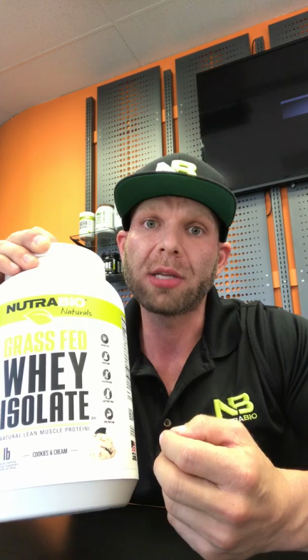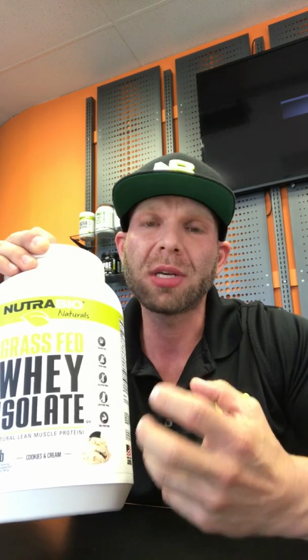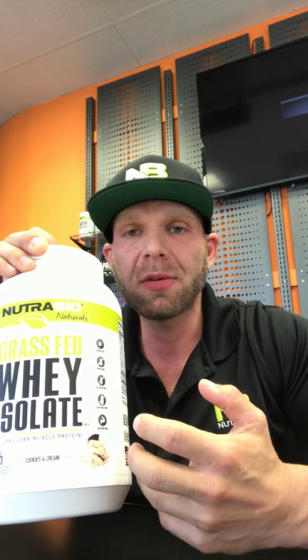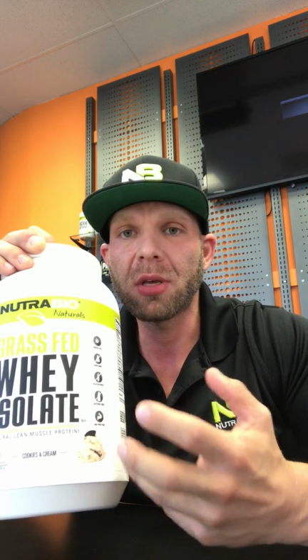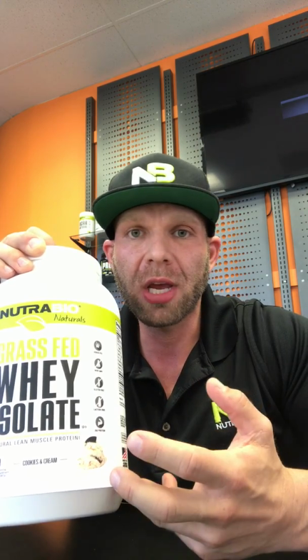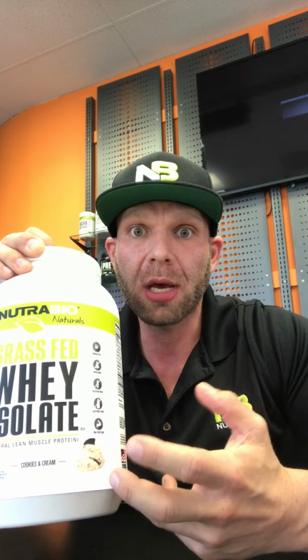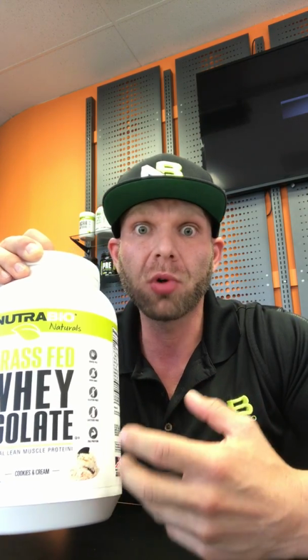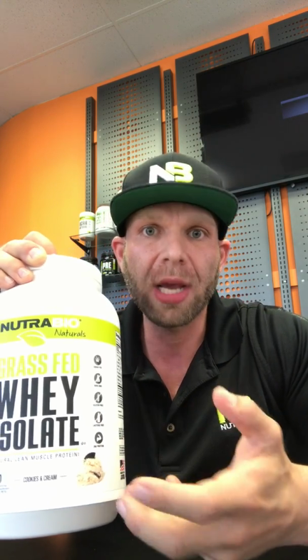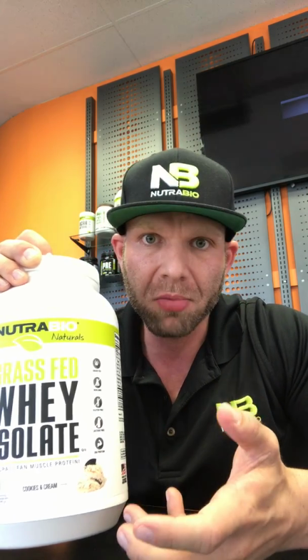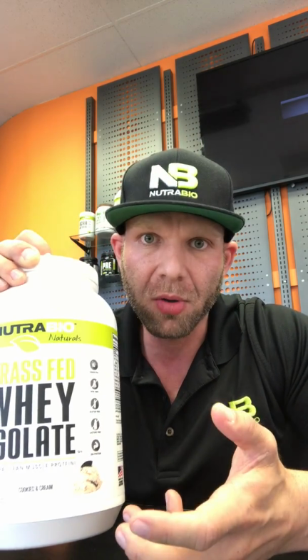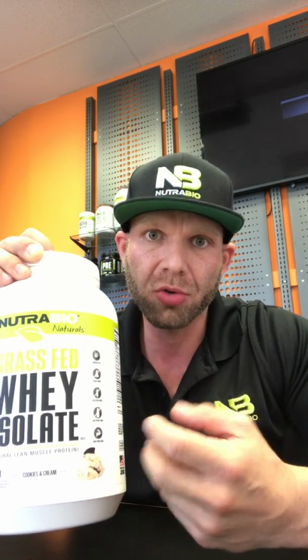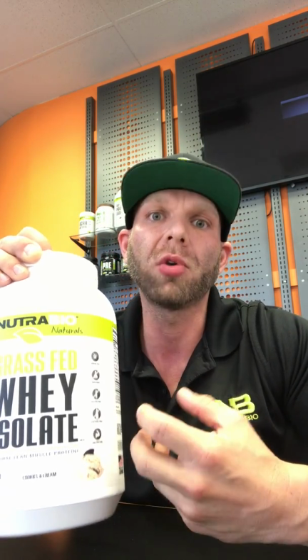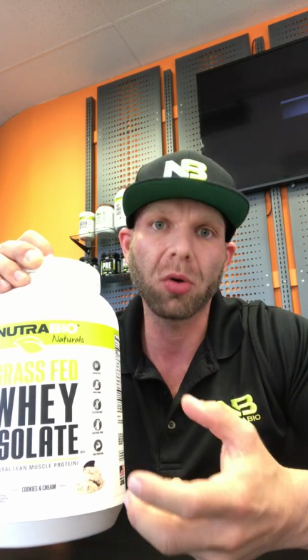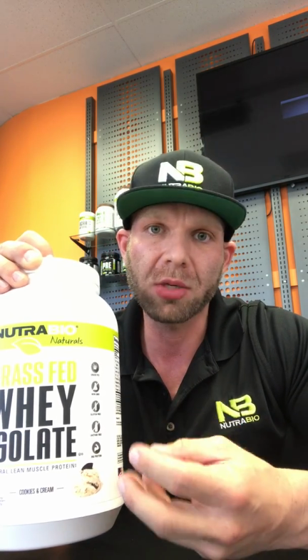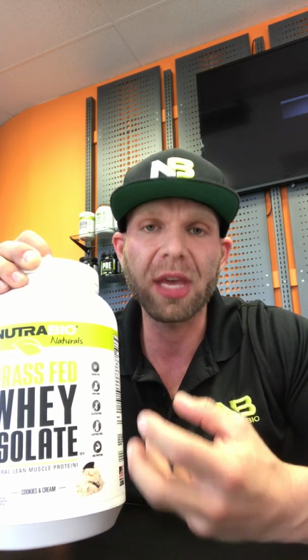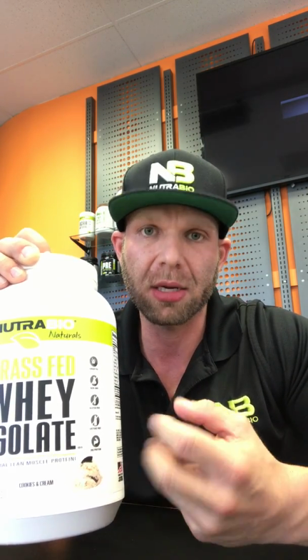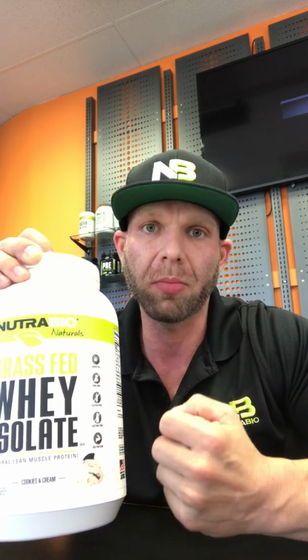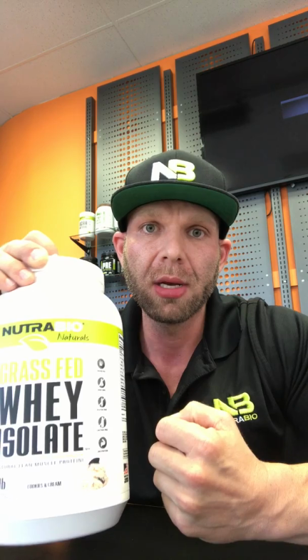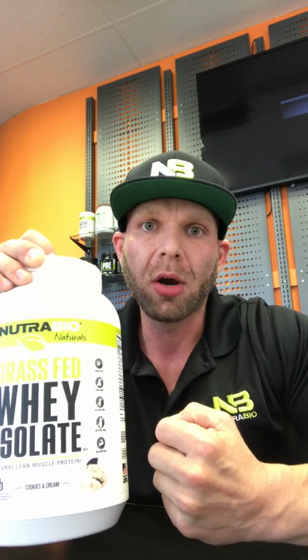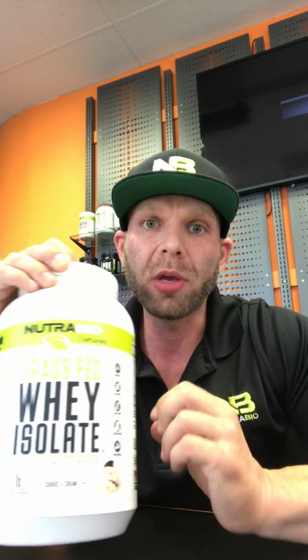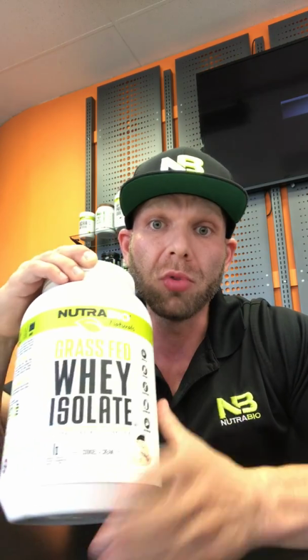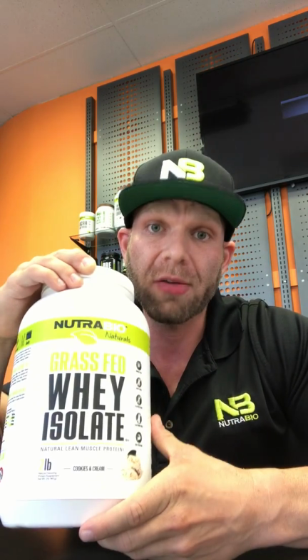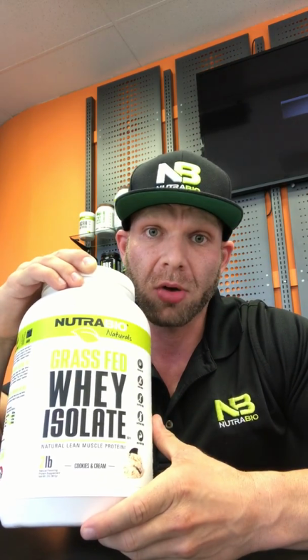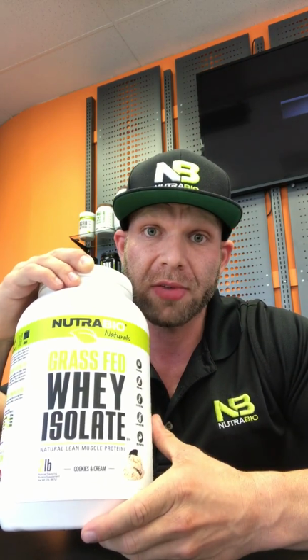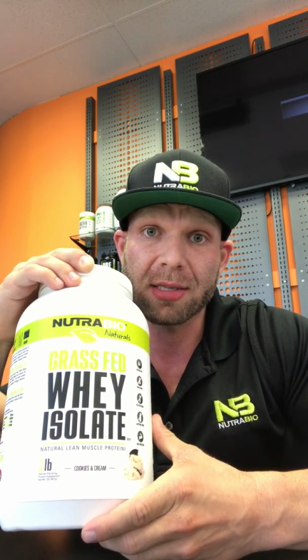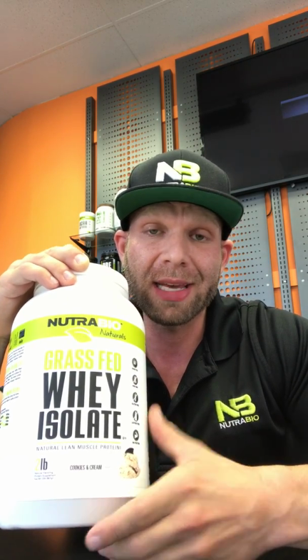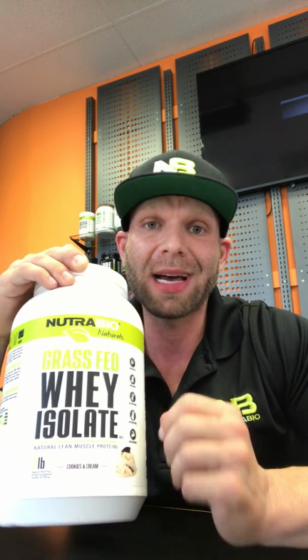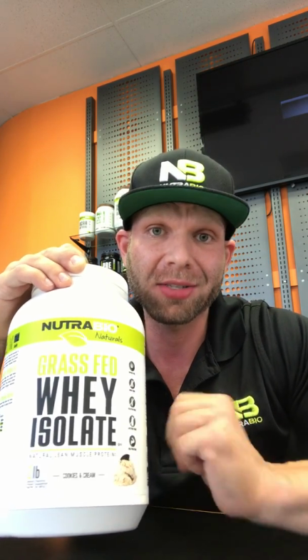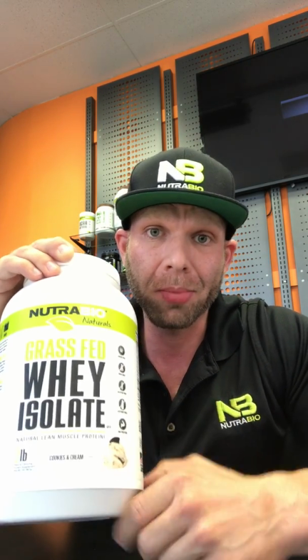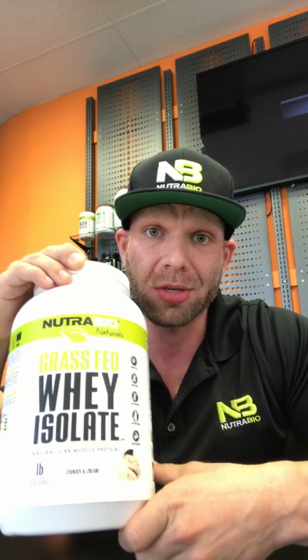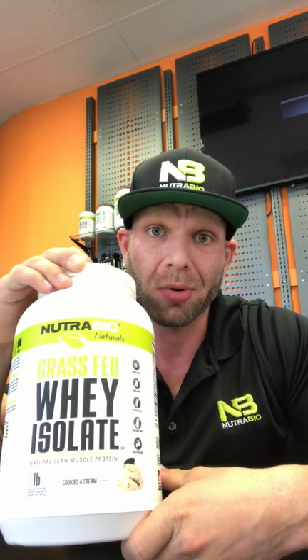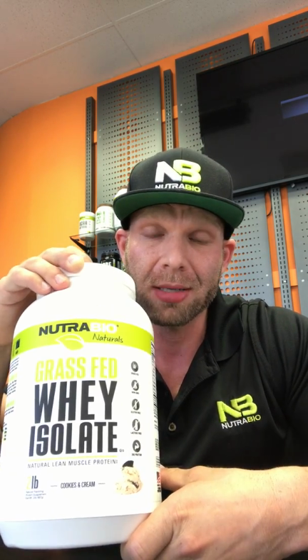So it's going to give the shake that real shake type of feel, like you're drinking a real milkshake — so it thickens it a little bit. We've removed that from our Grass-Fed Isolate. It is not necessary to put into your product.